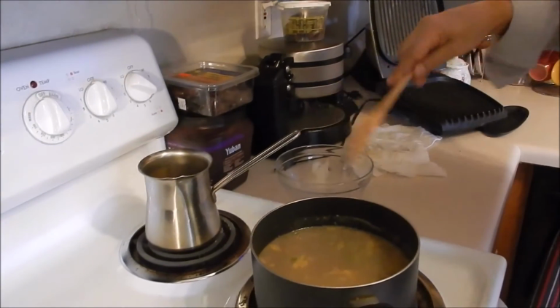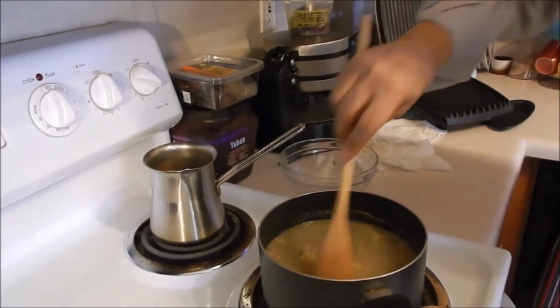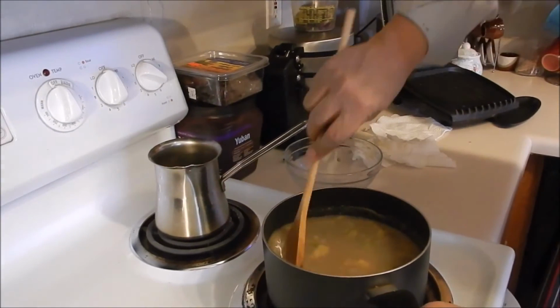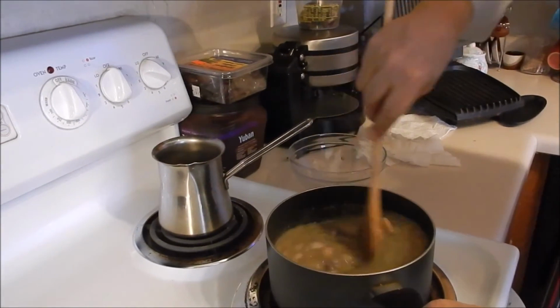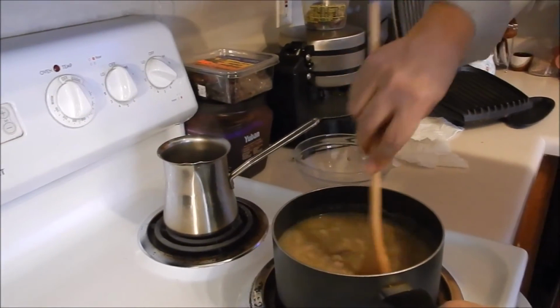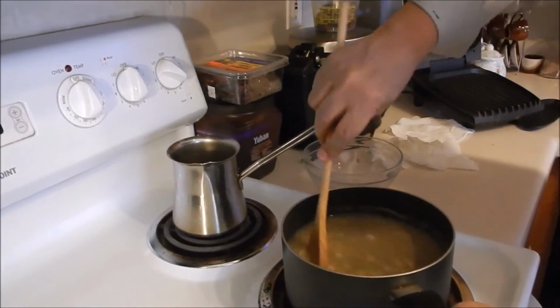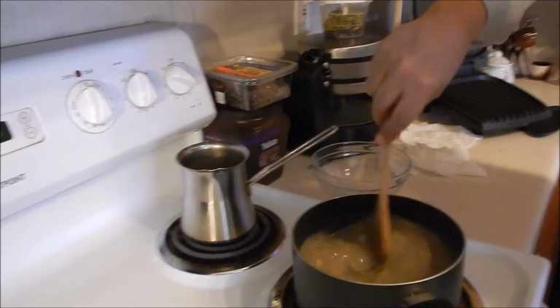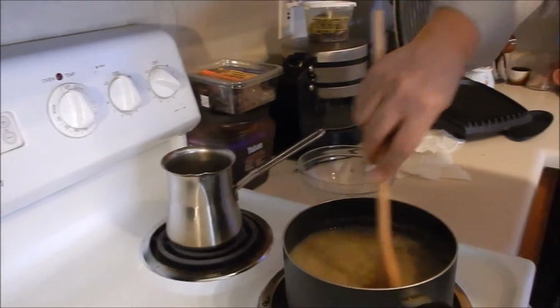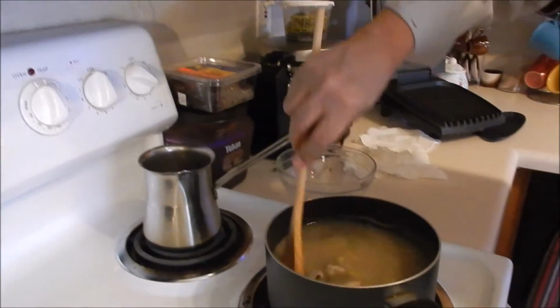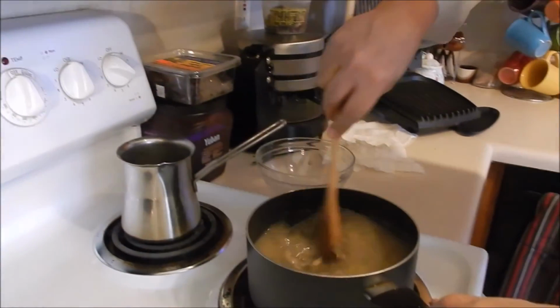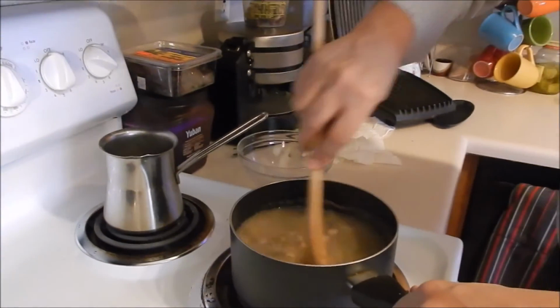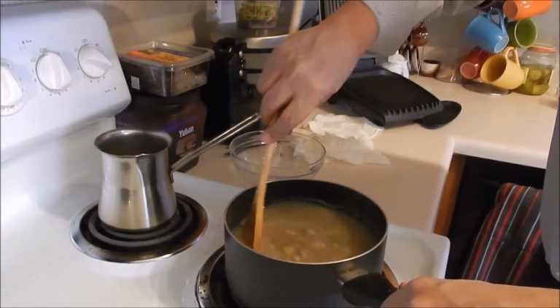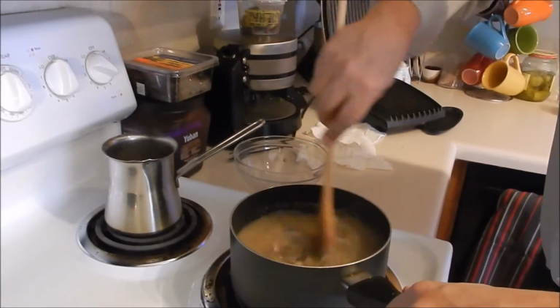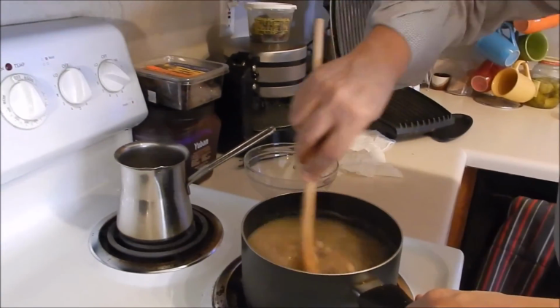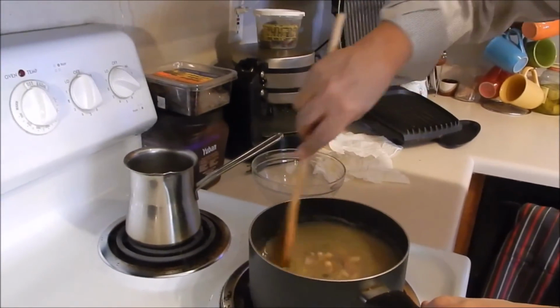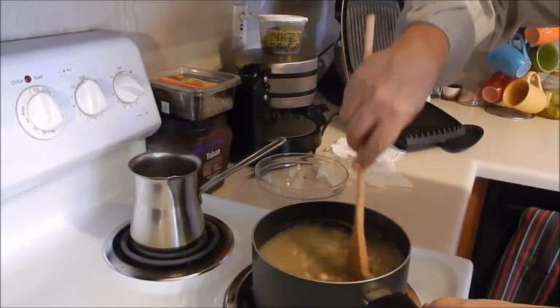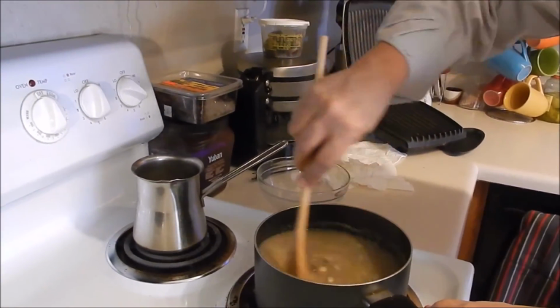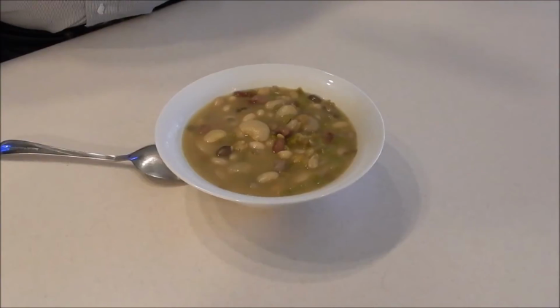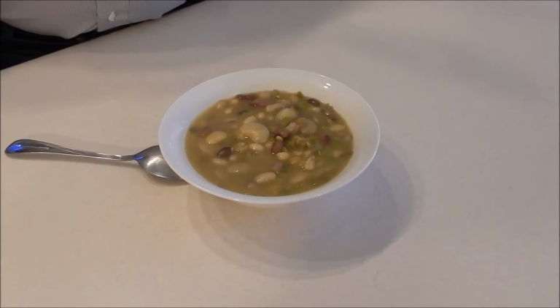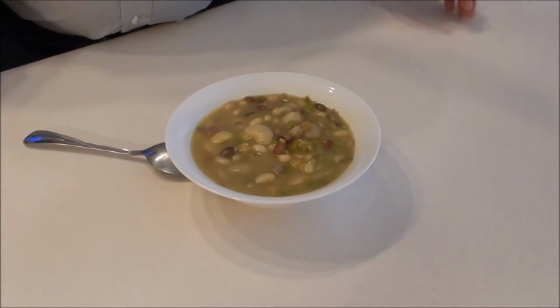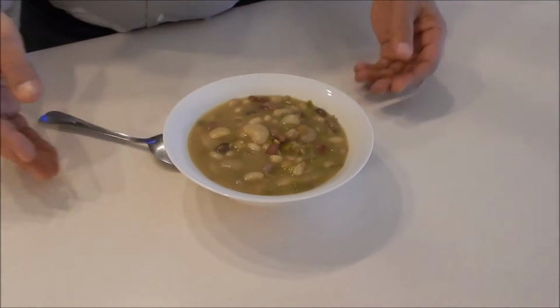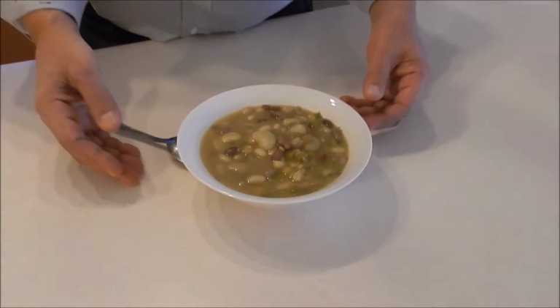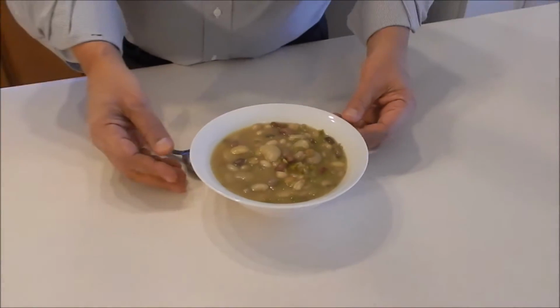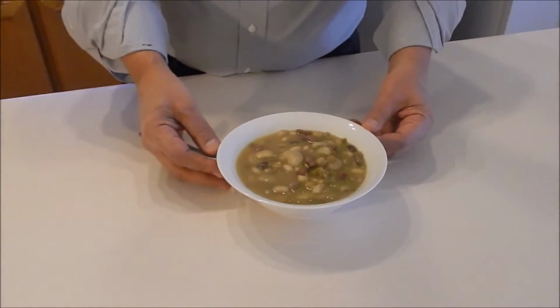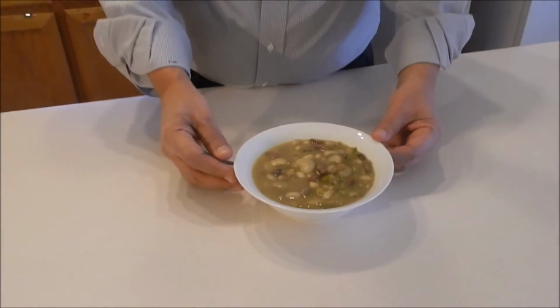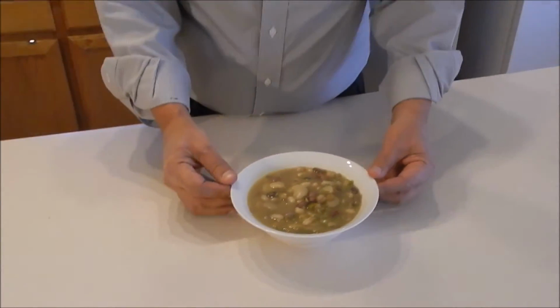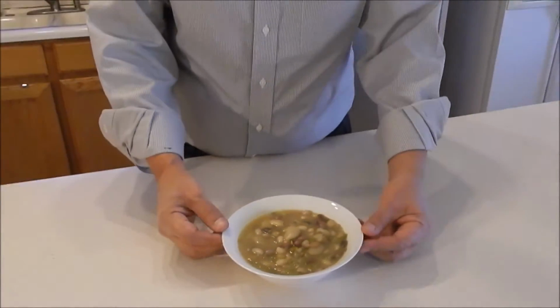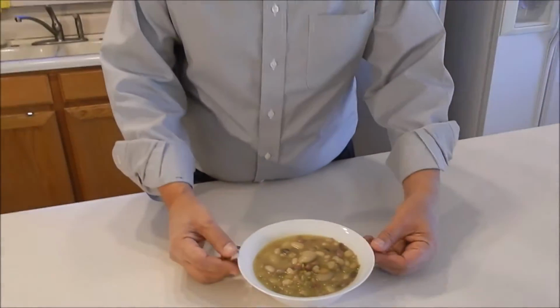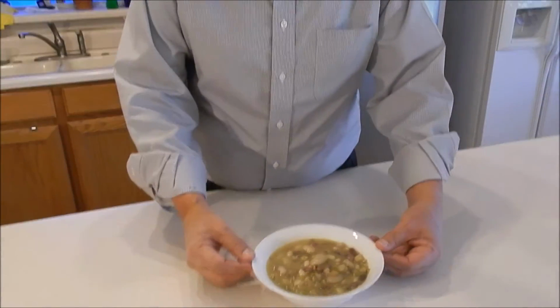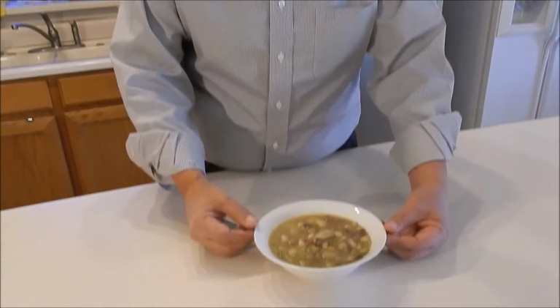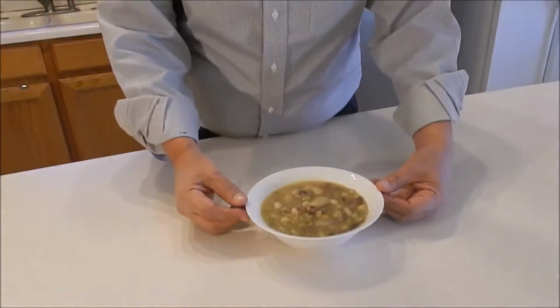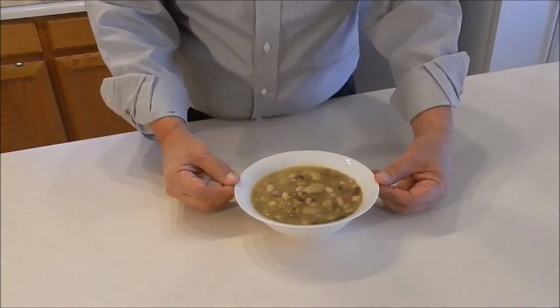Mix it and keep it on the stove for about 10 minutes, uncovered. Now the soup is ready — delicious and beautiful.